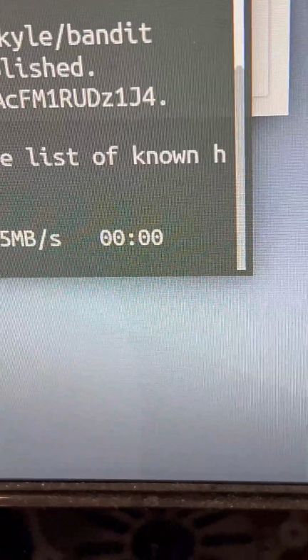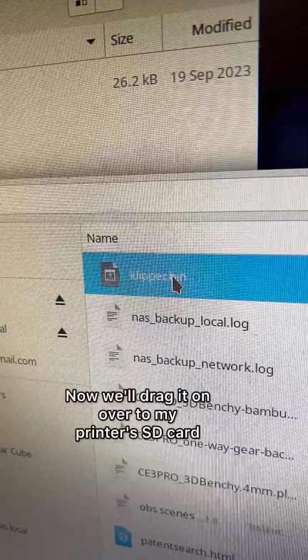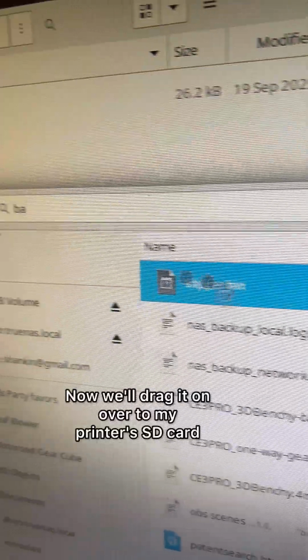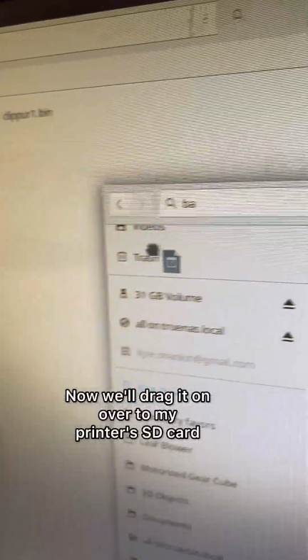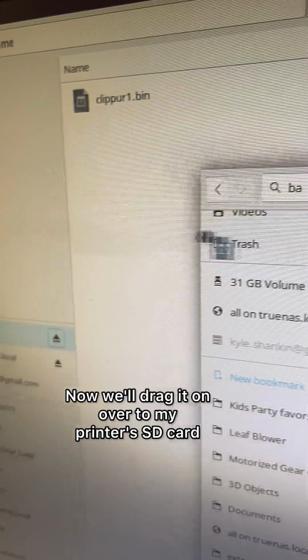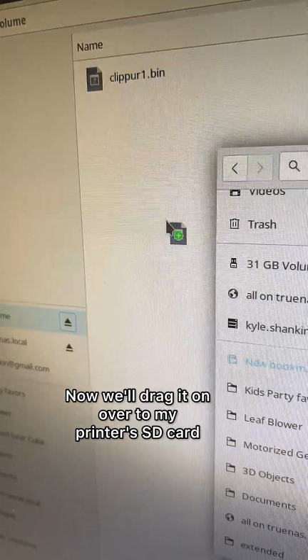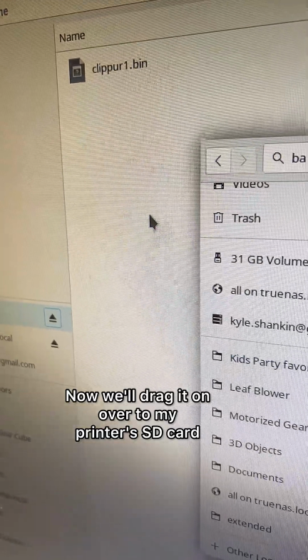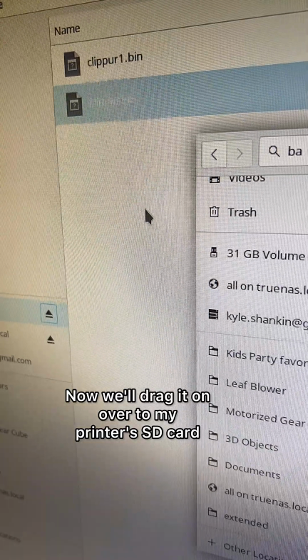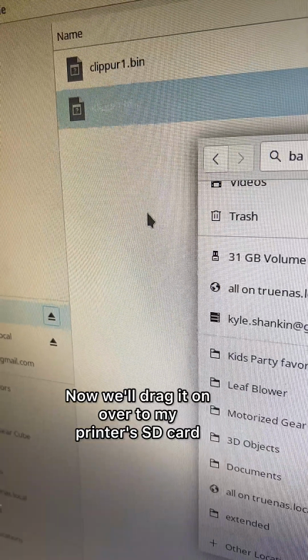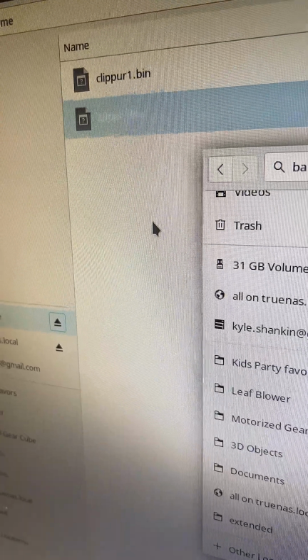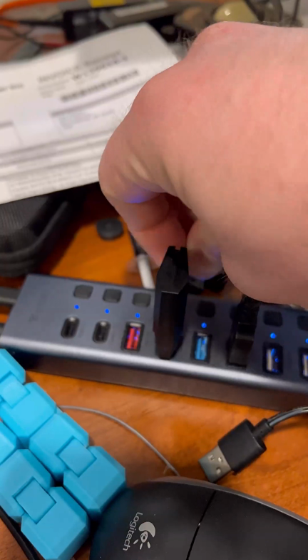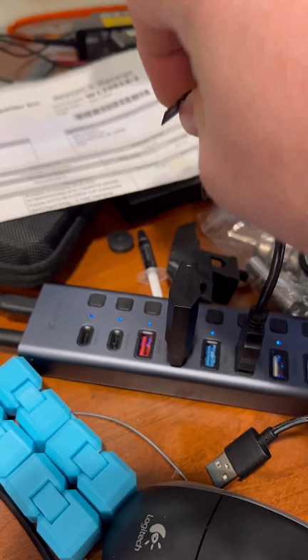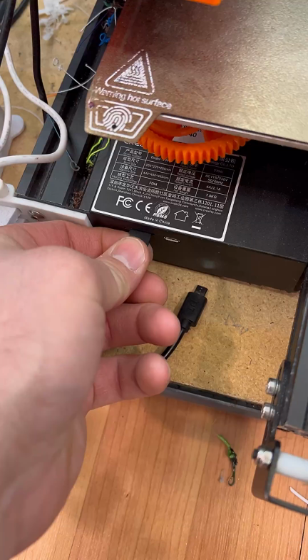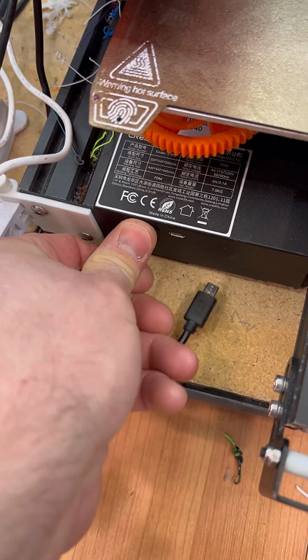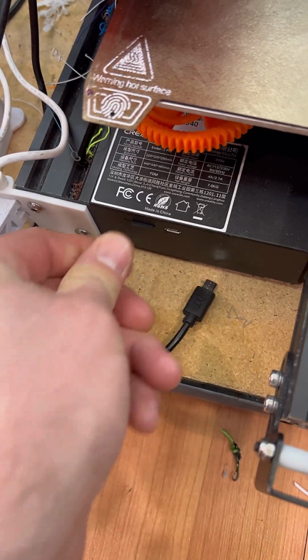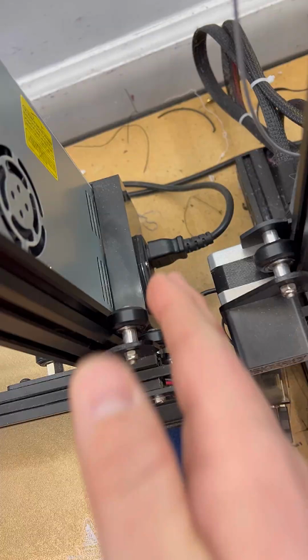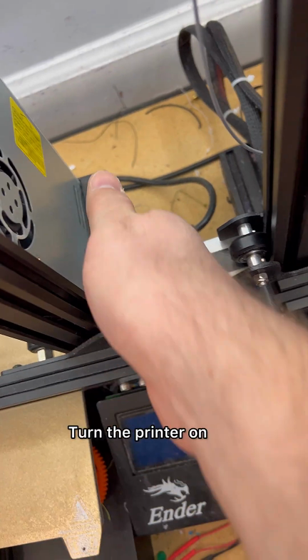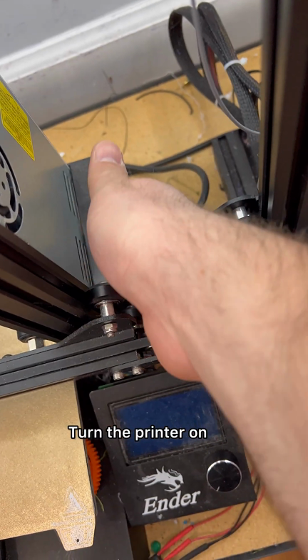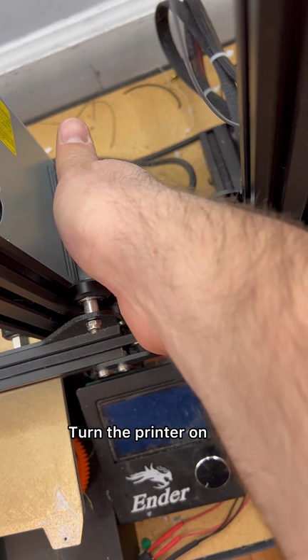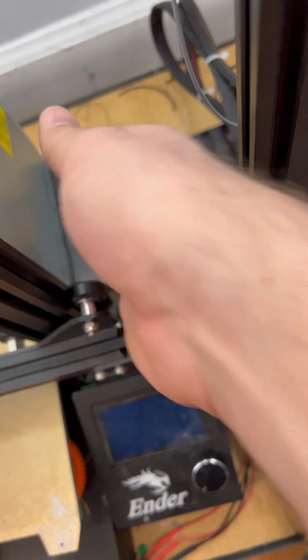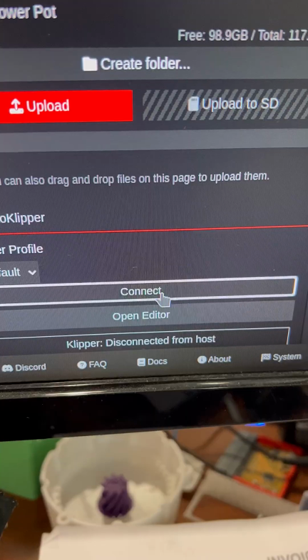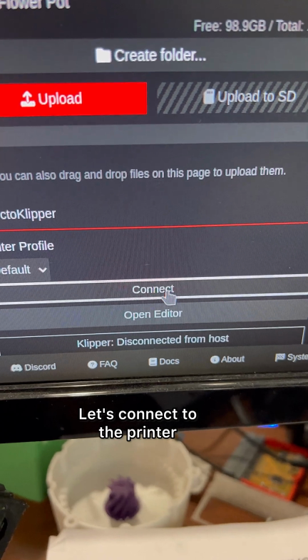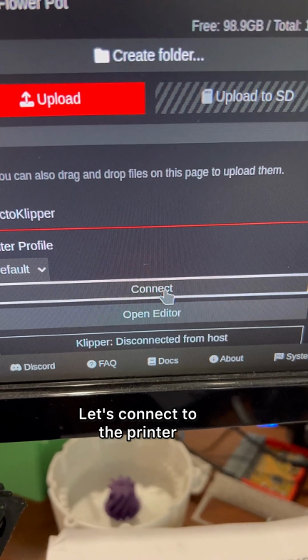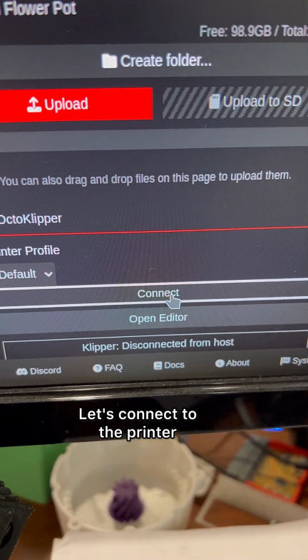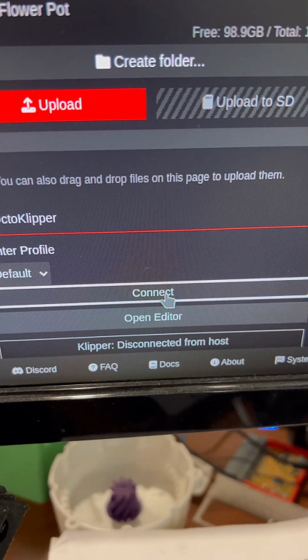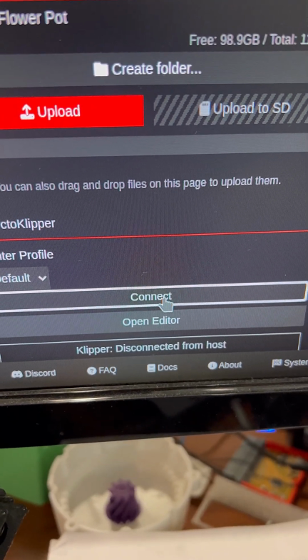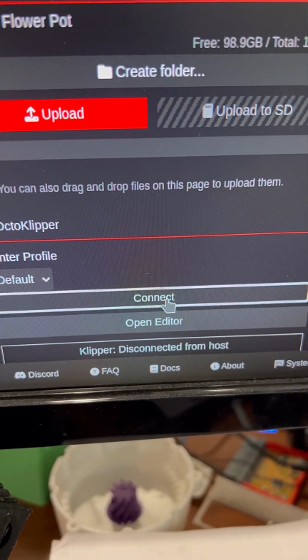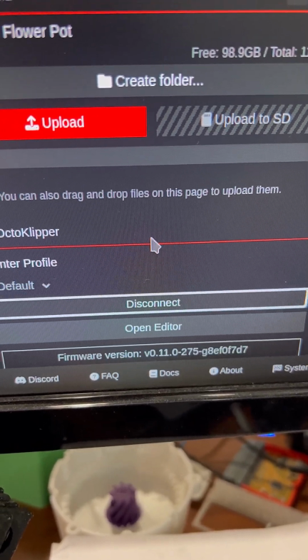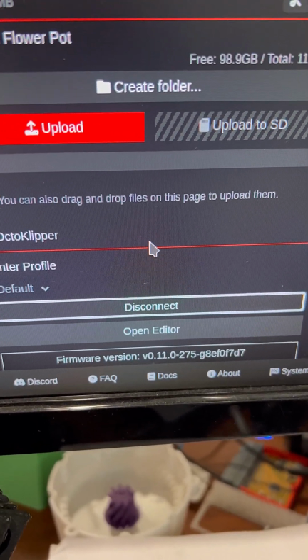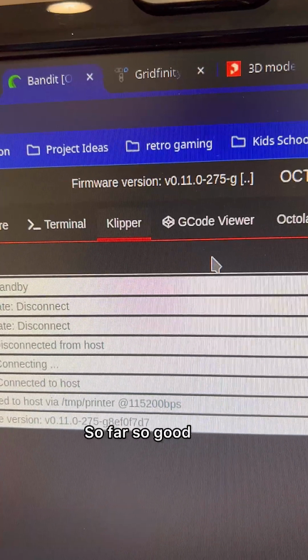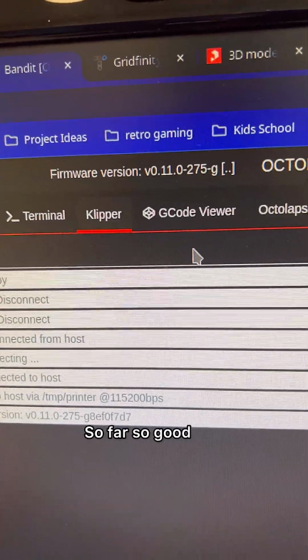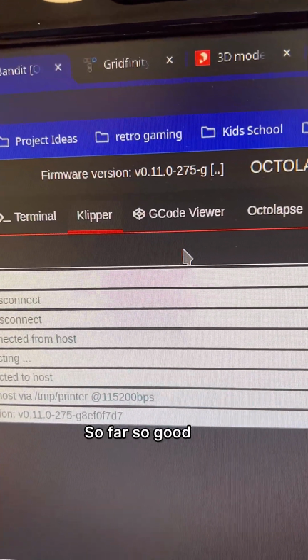It copied. Now we'll drag it on over to my printer's SD card. Turn the printer on. Let's connect to the printer.